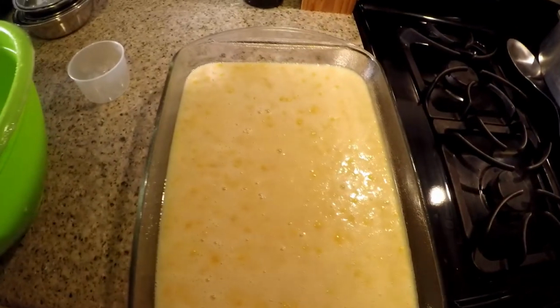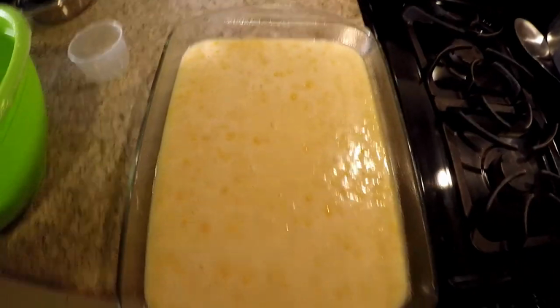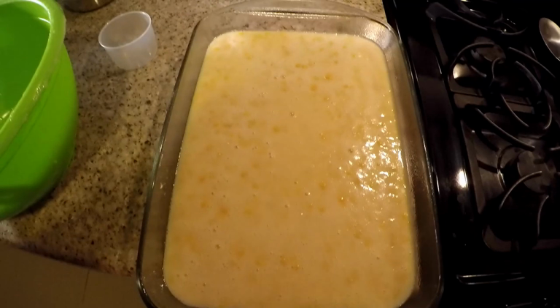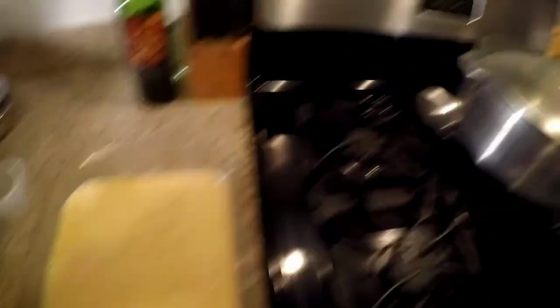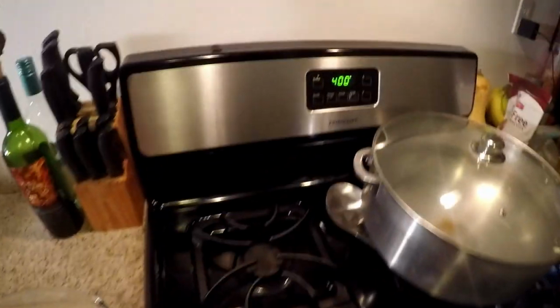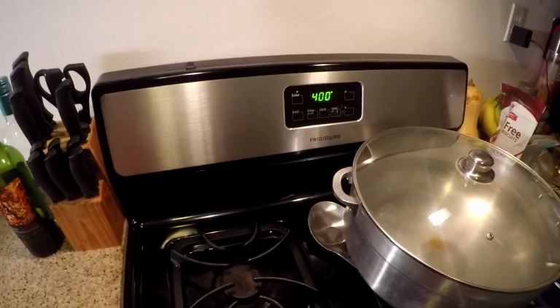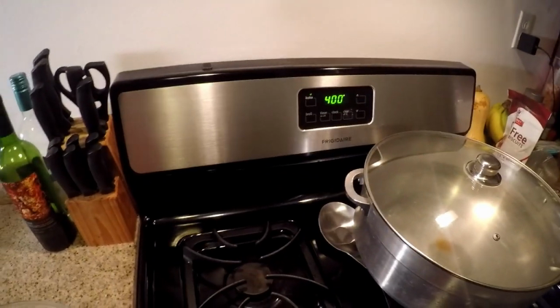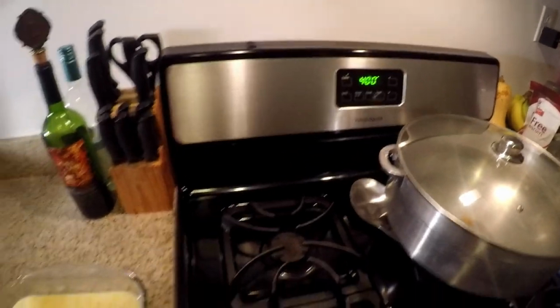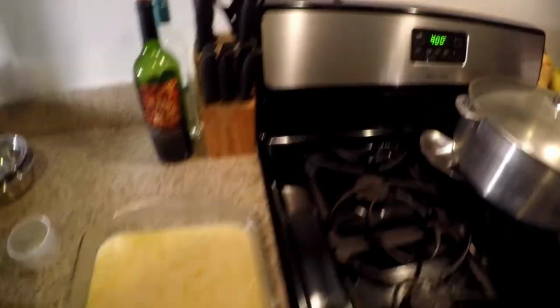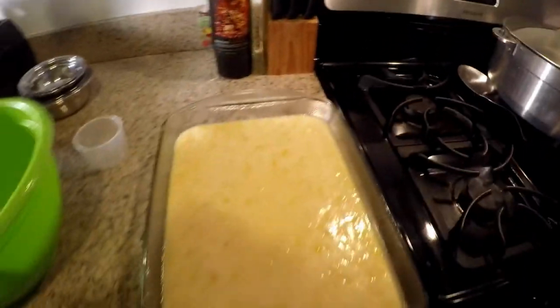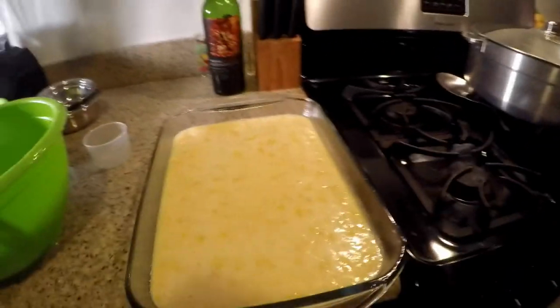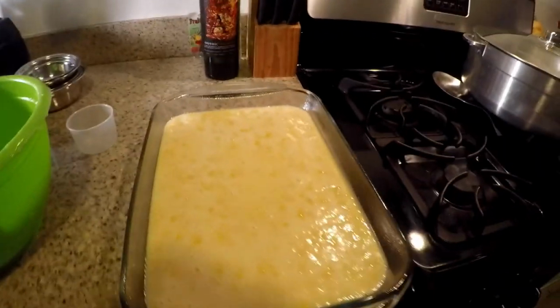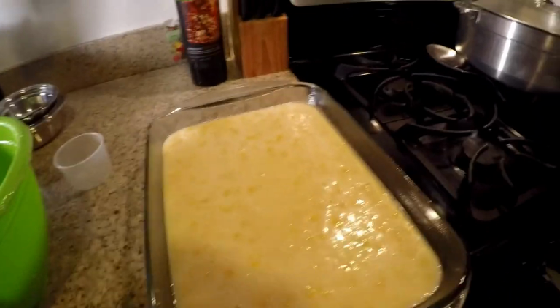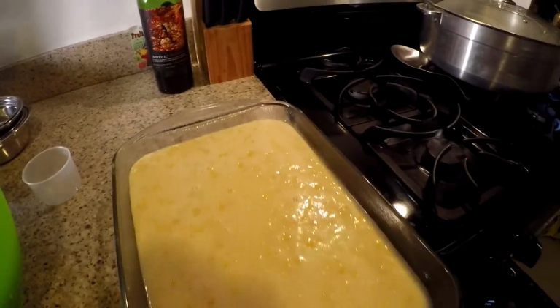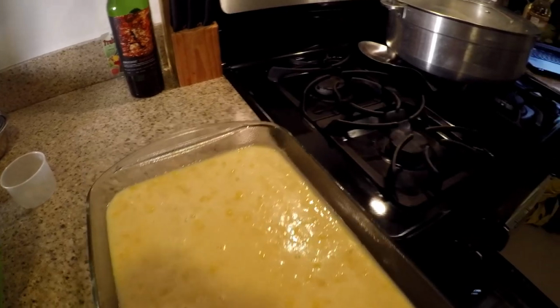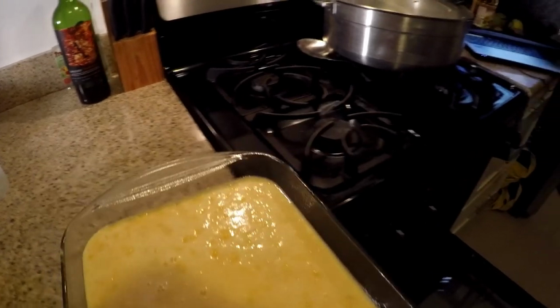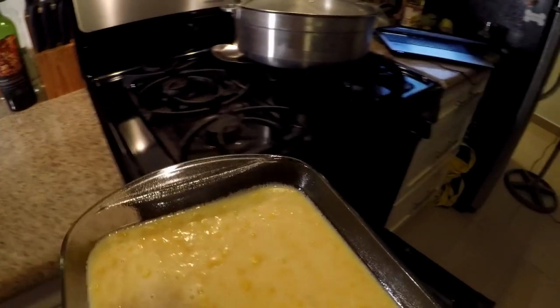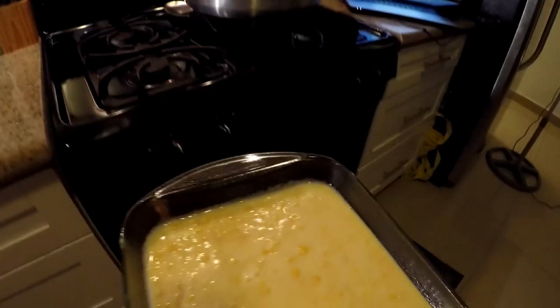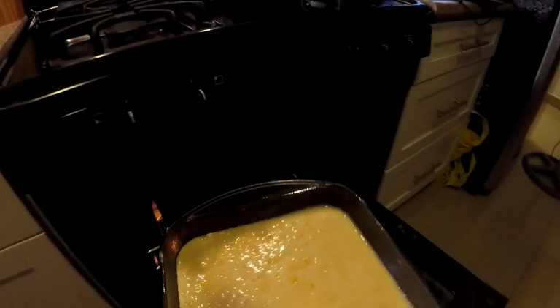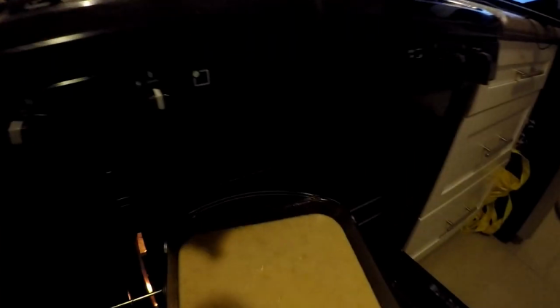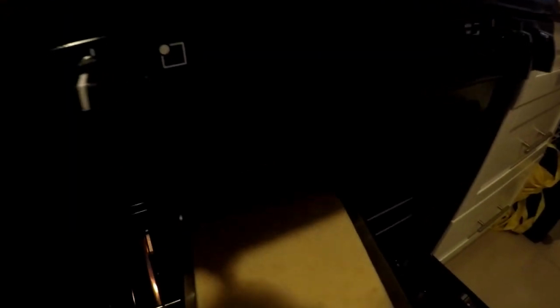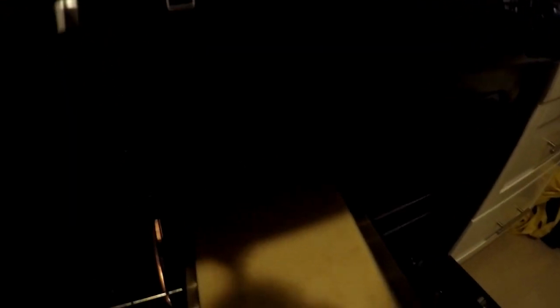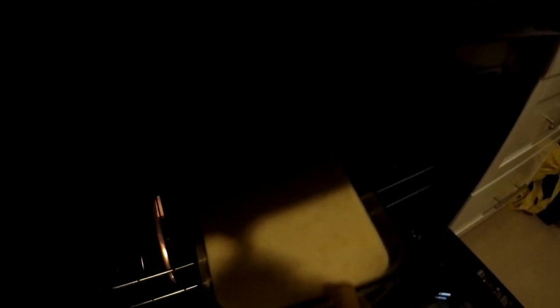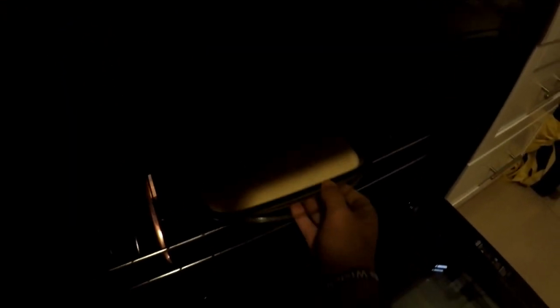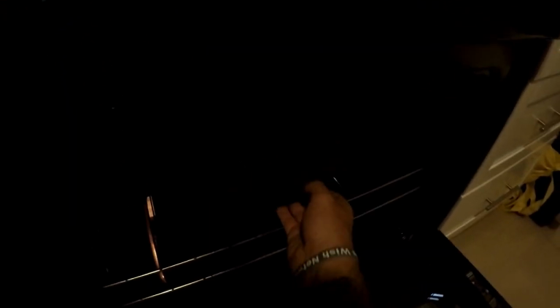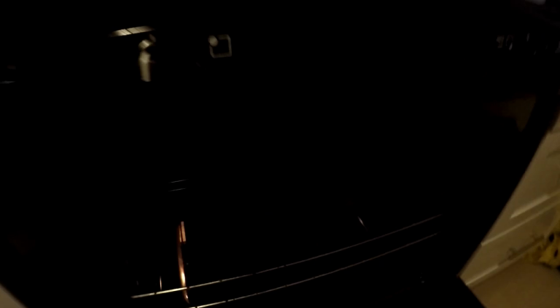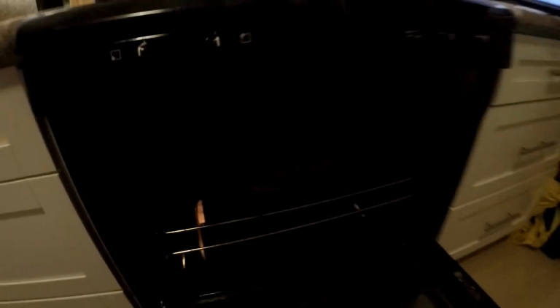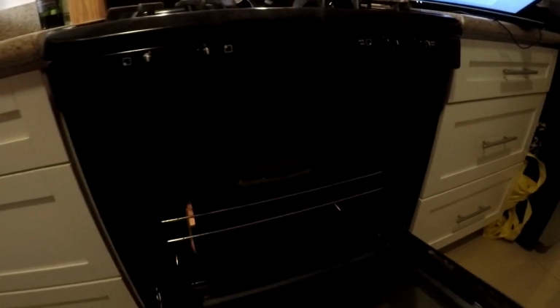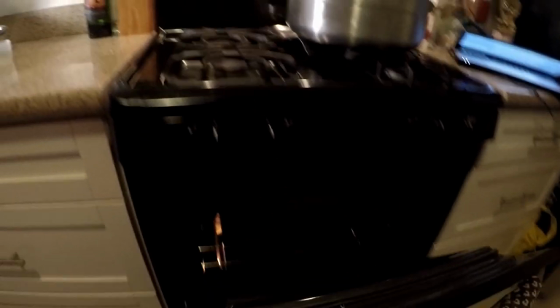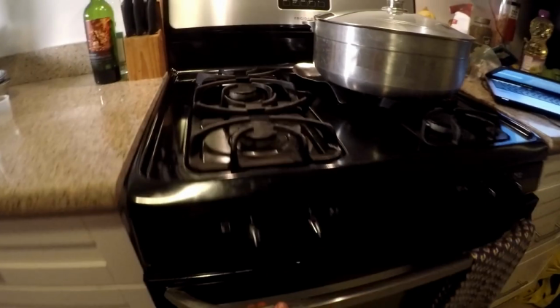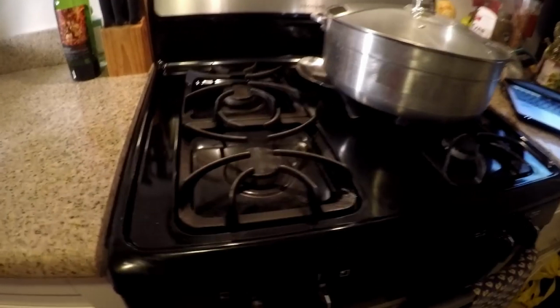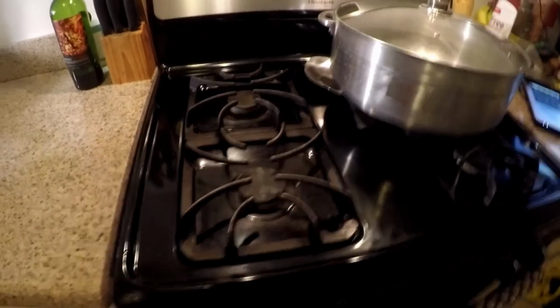All right, we have our pan of corn pudding here. As you can see the oven is up to 400 degrees, so we're going to go ahead and place it right on a center rack. I'll probably rotate it in about half an hour.